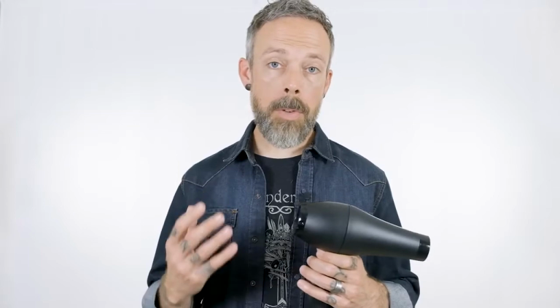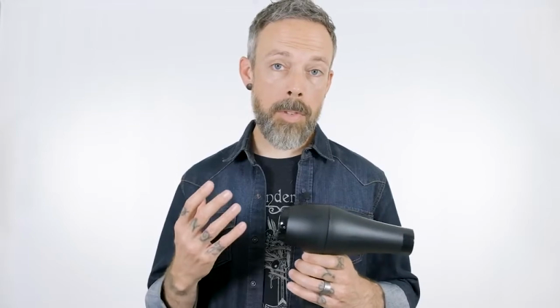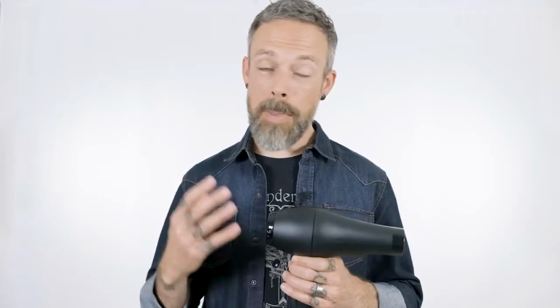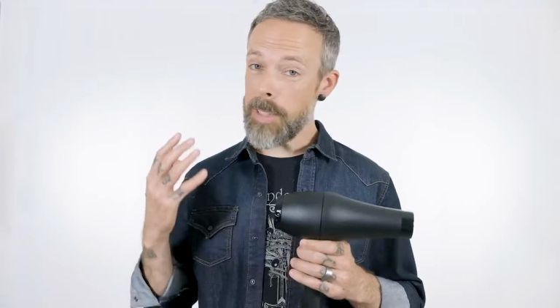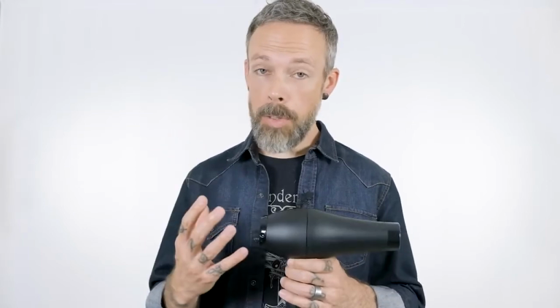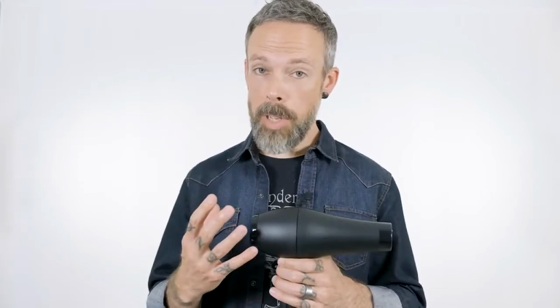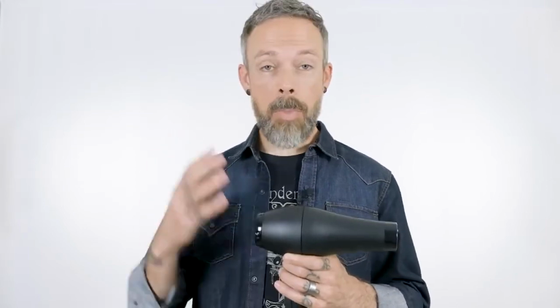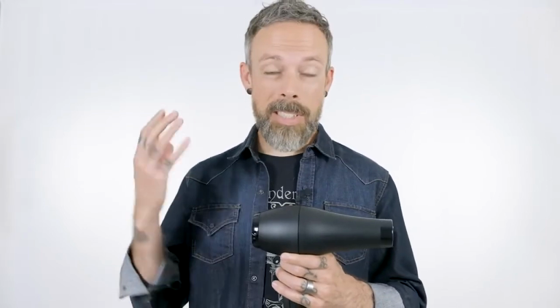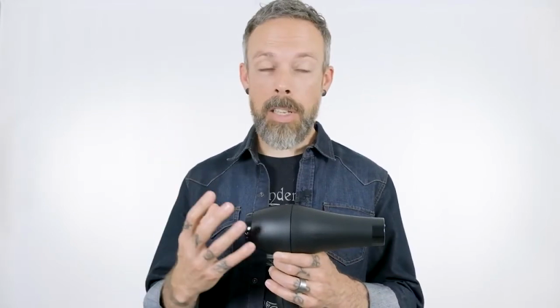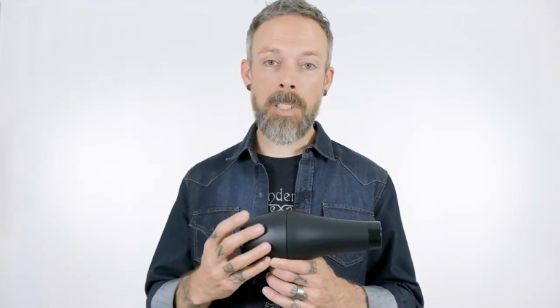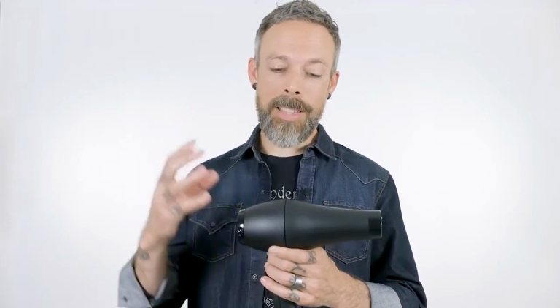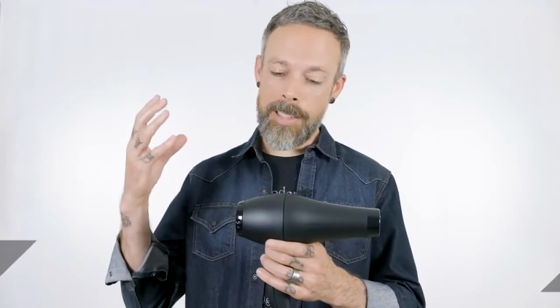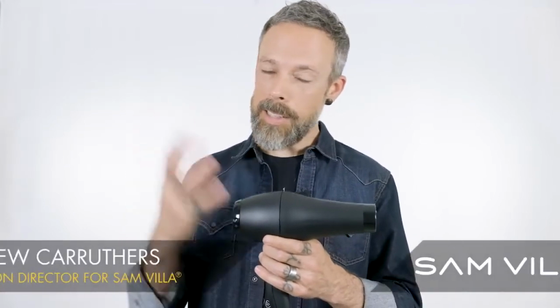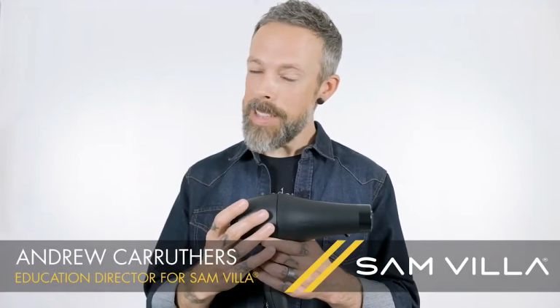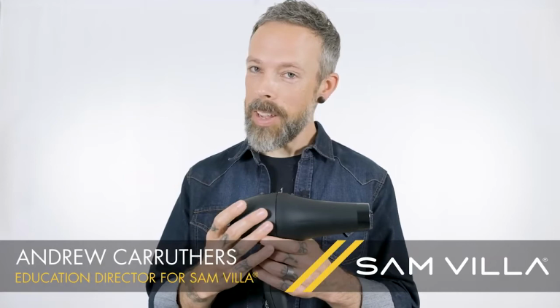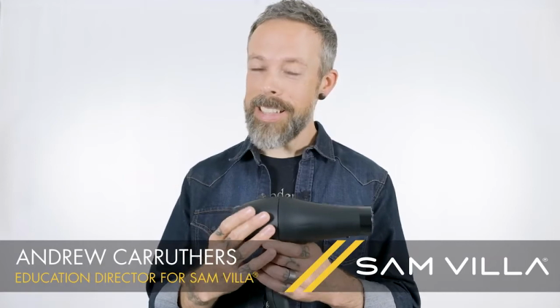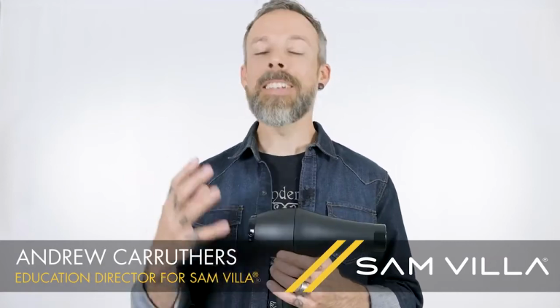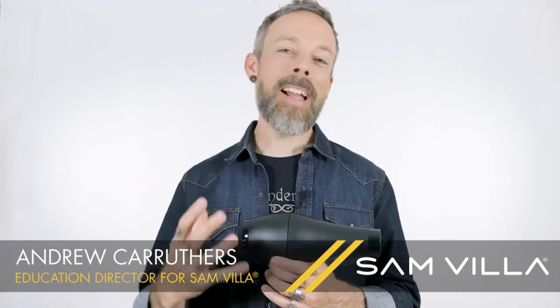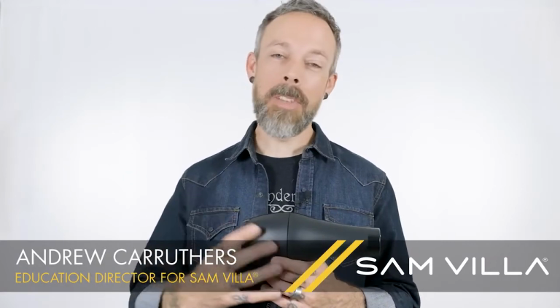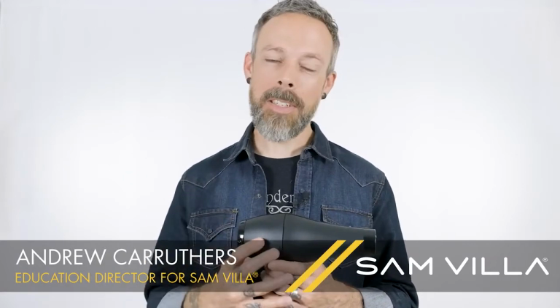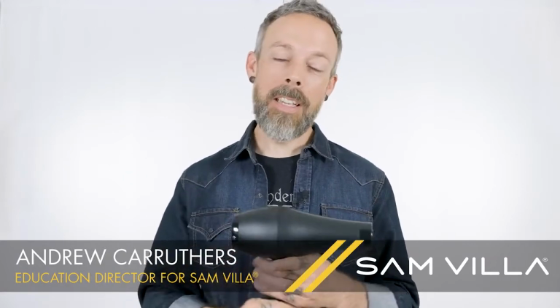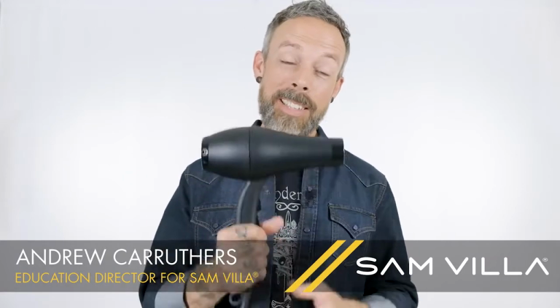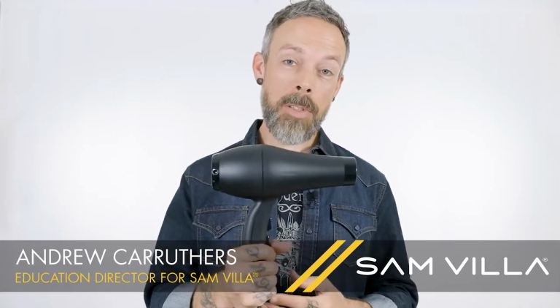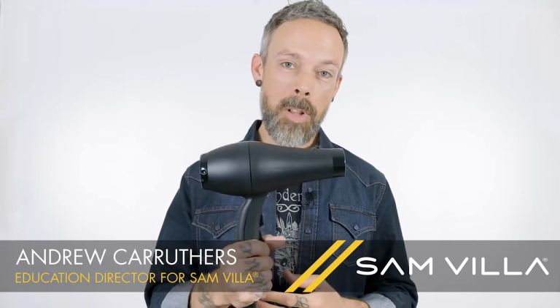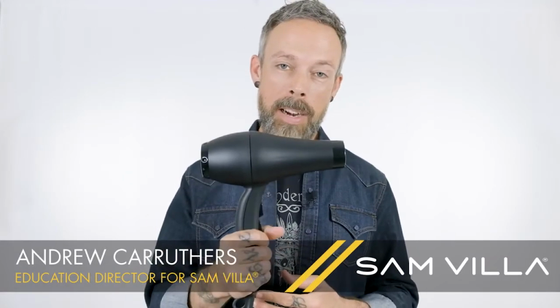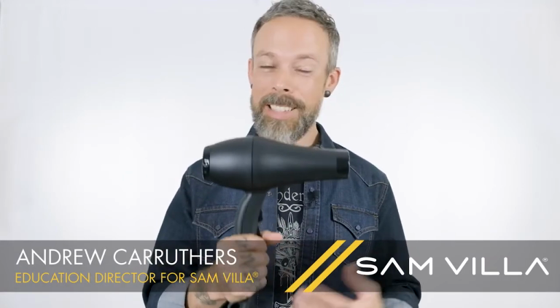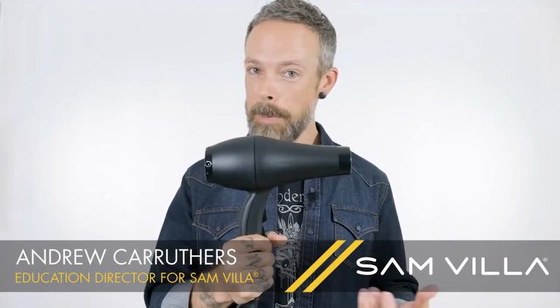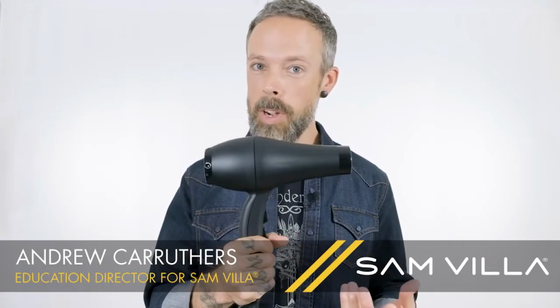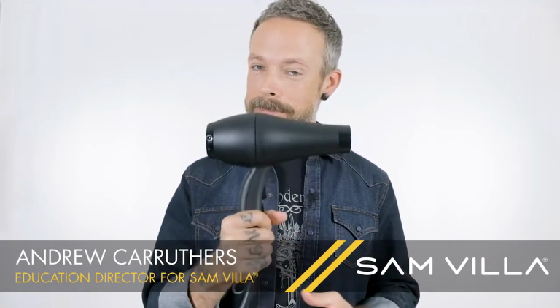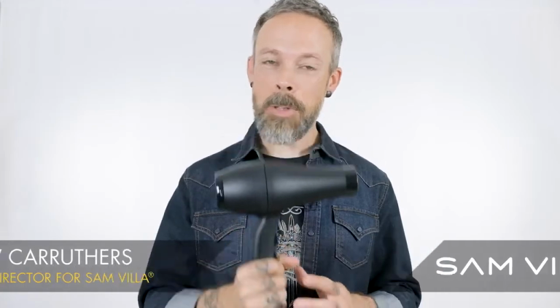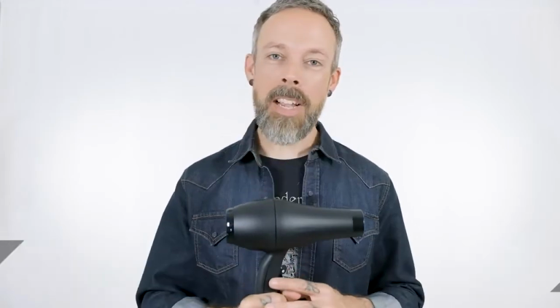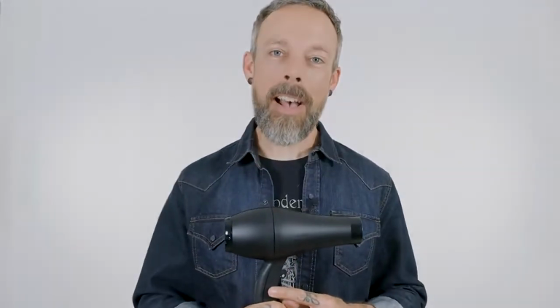For those of you that might have a little stricter budget but you're still looking for something that's Samvia quality and packed with features, the Essential Series Blow Dryer is definitely one that you should be checking out.